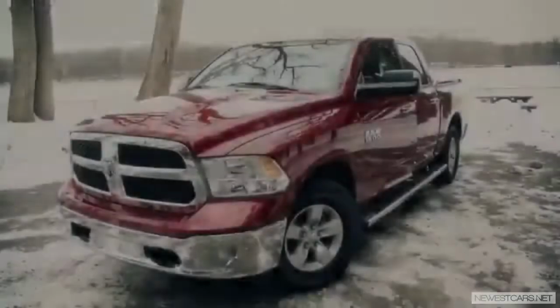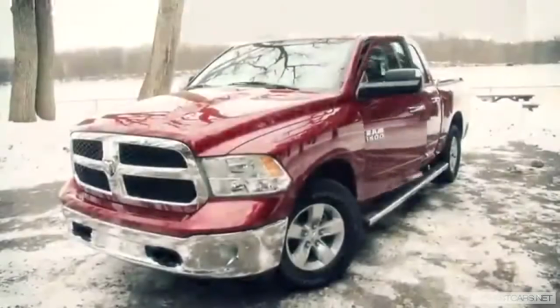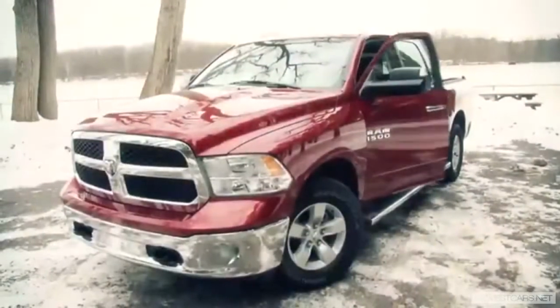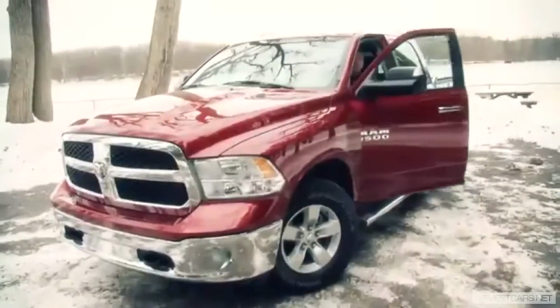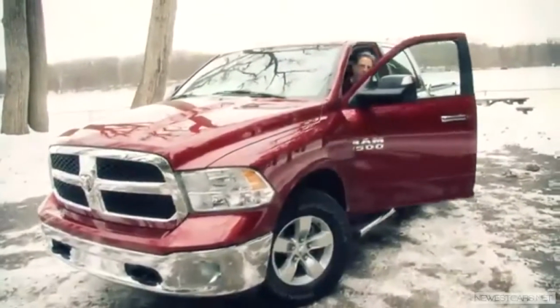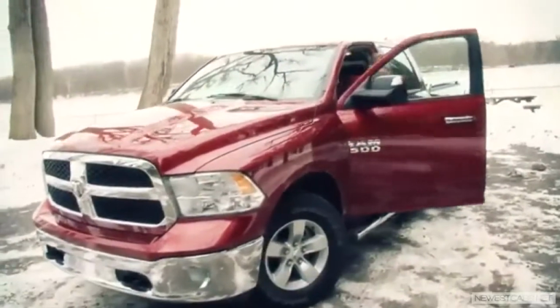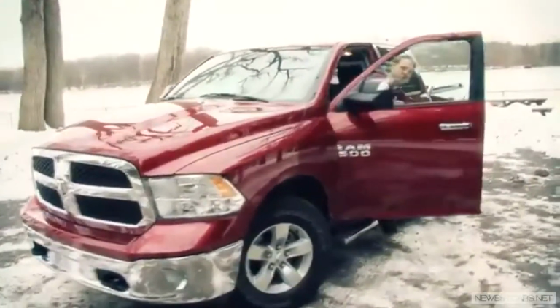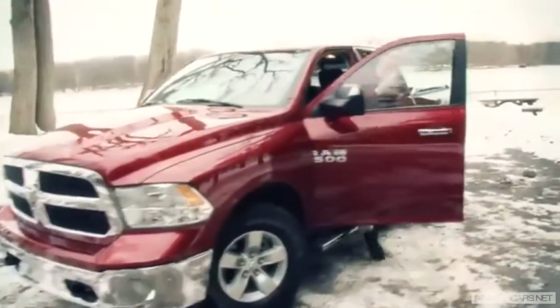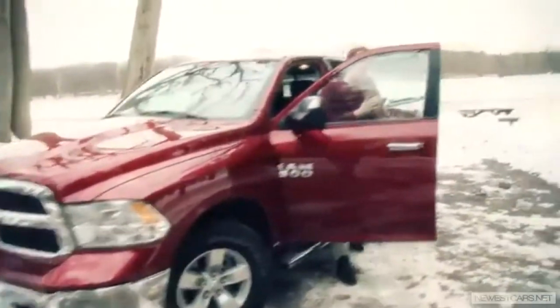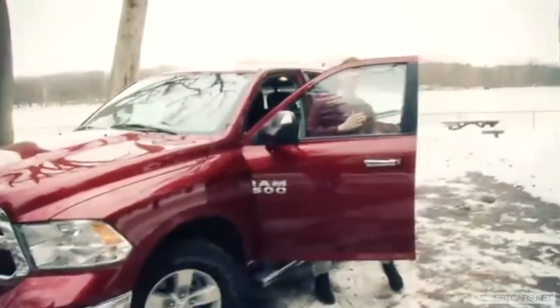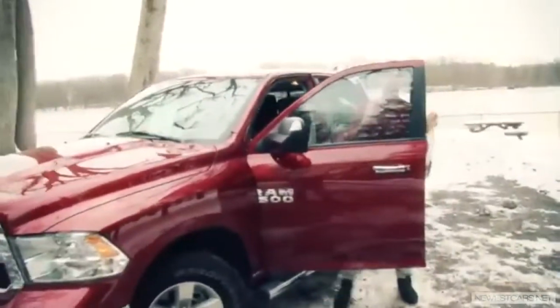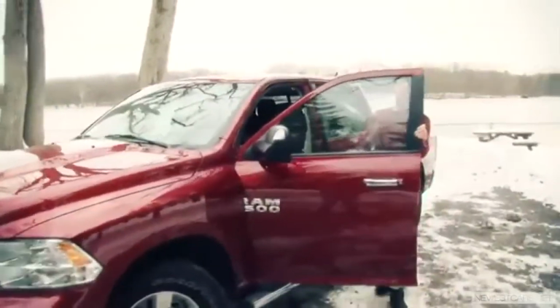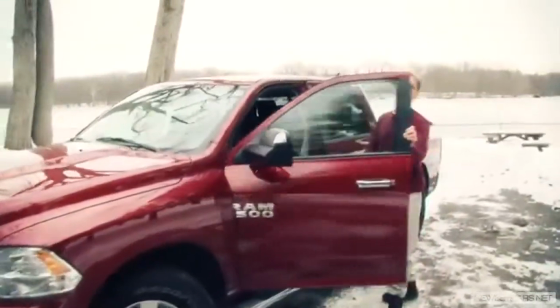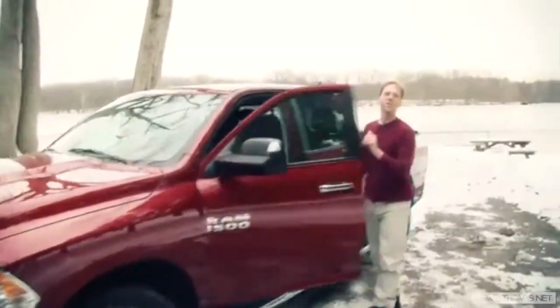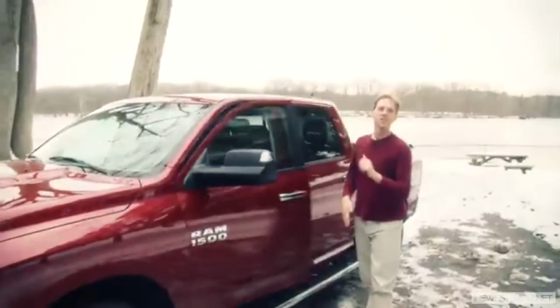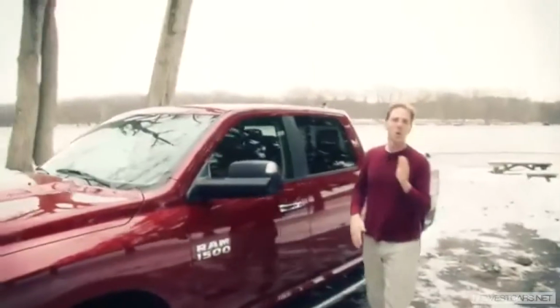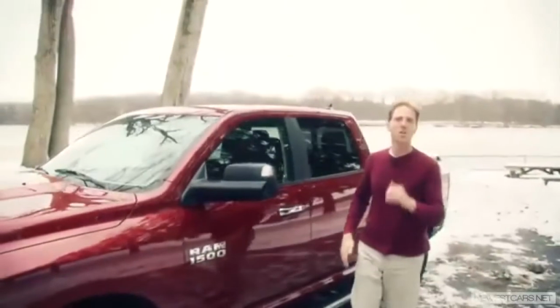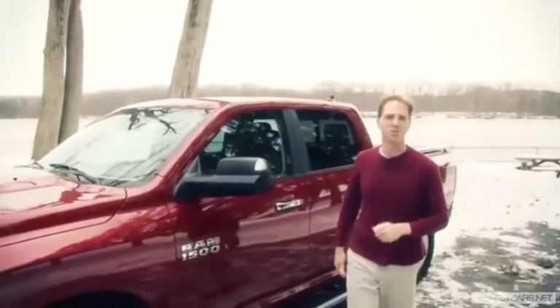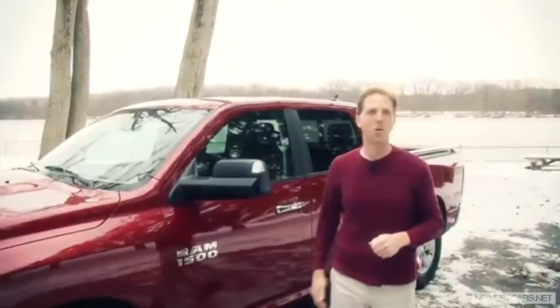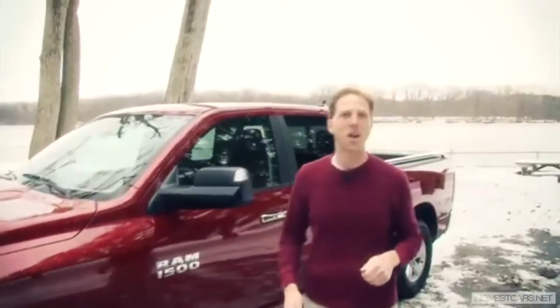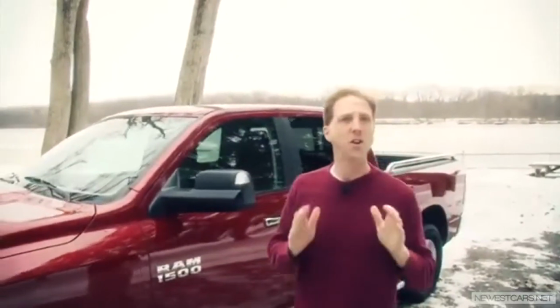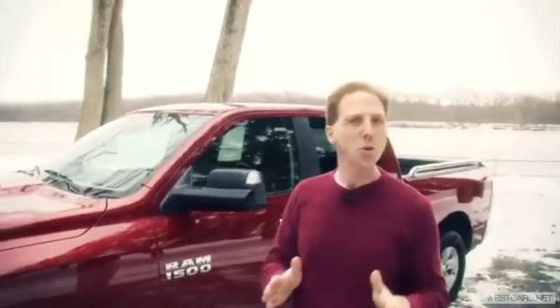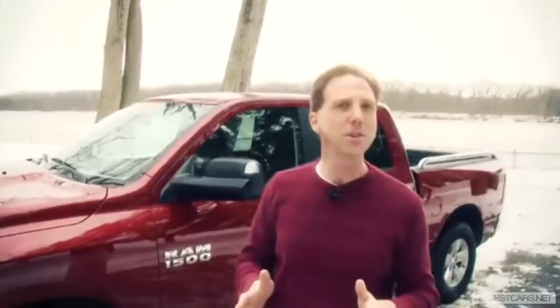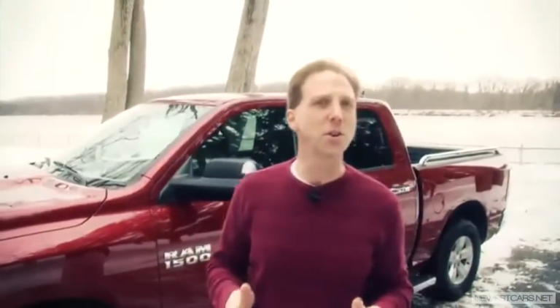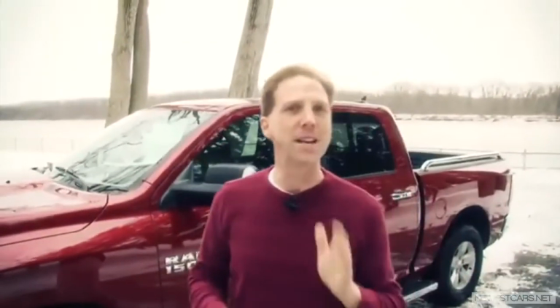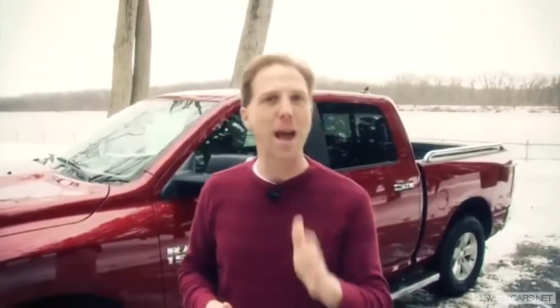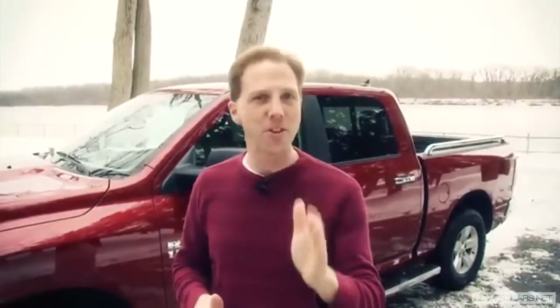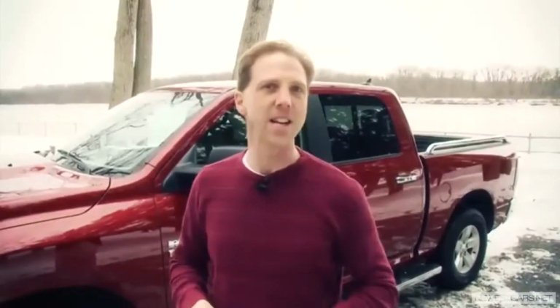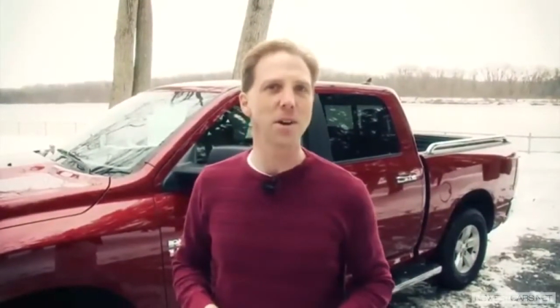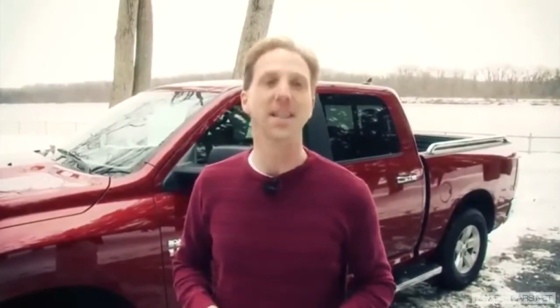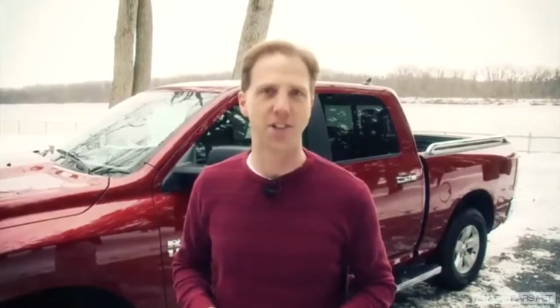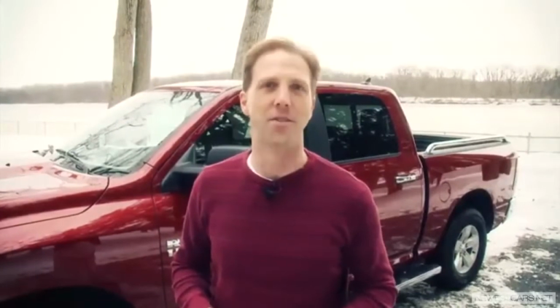Whether you use your full-size truck for business, family duties, or a mixture of both, the new 2013 Ram 1500 has got you covered.